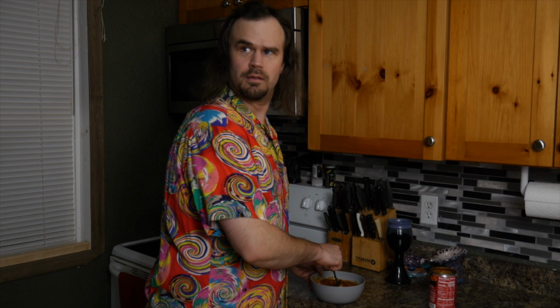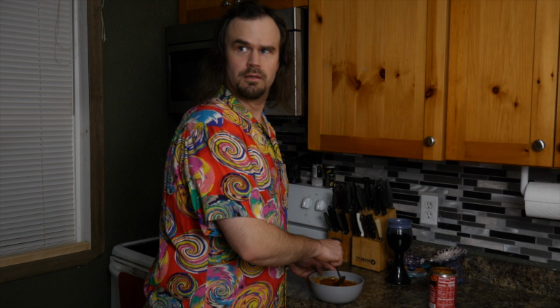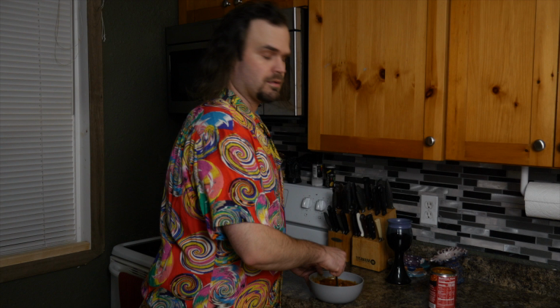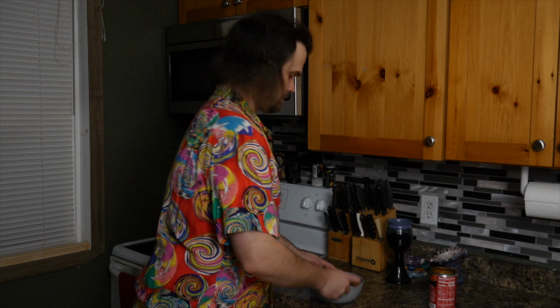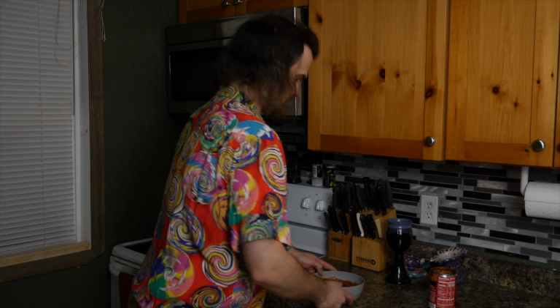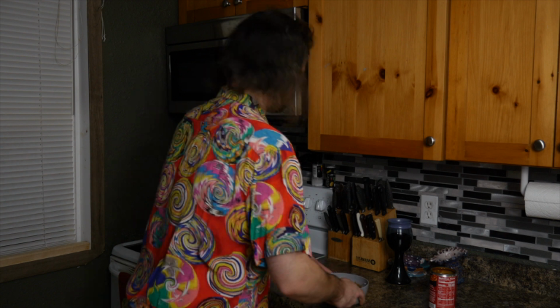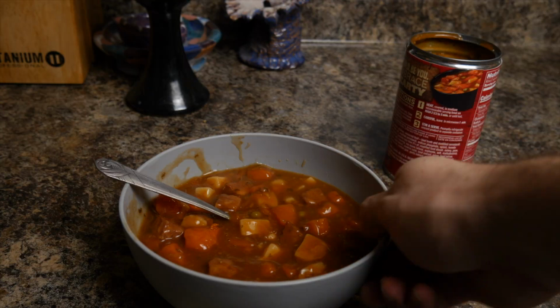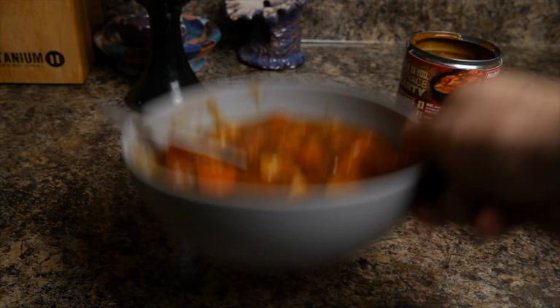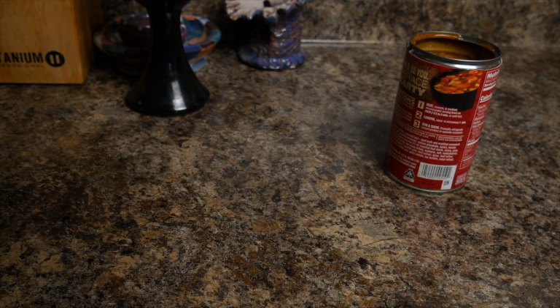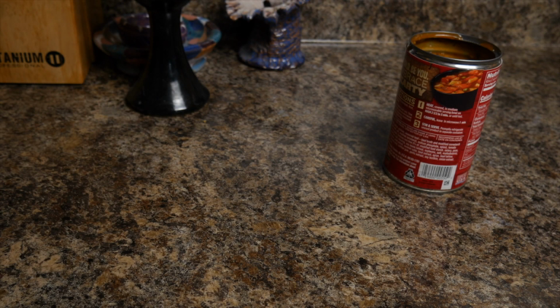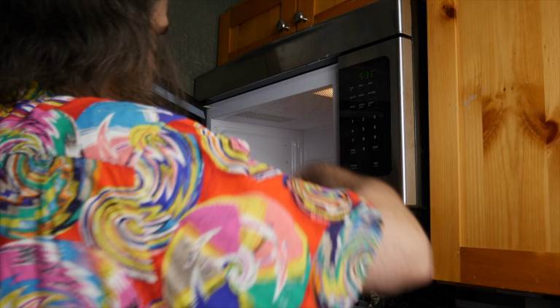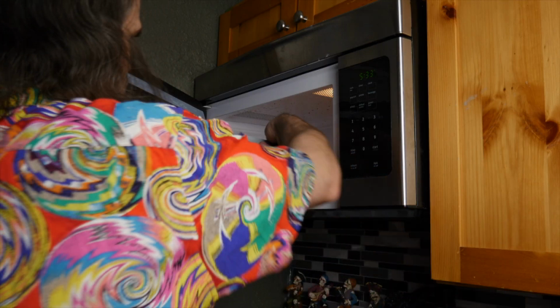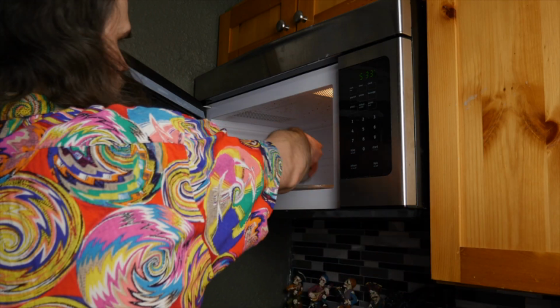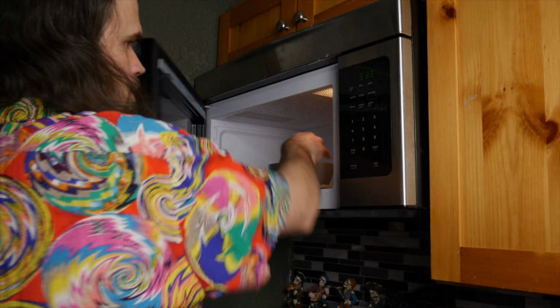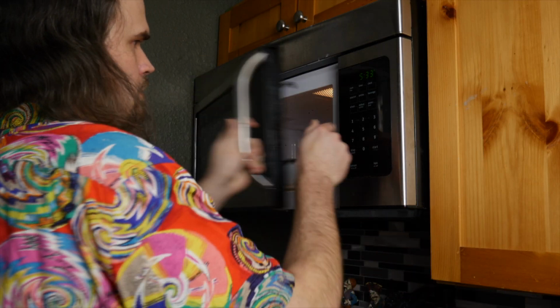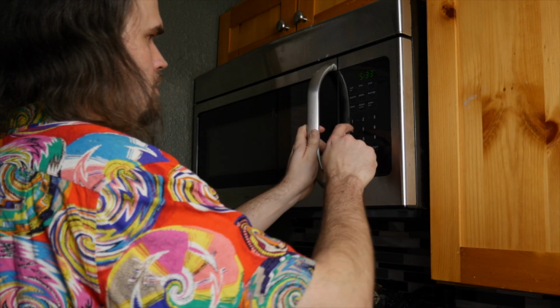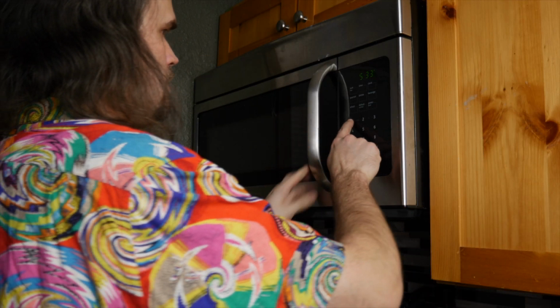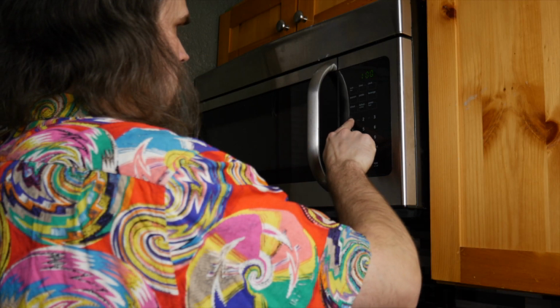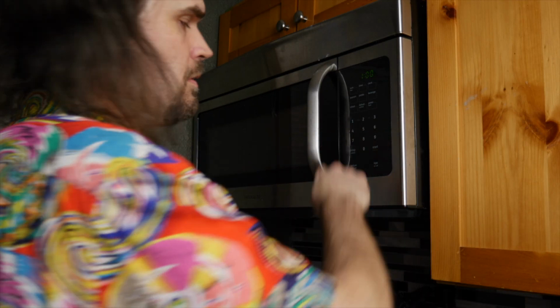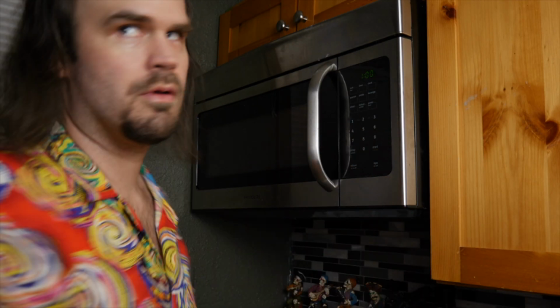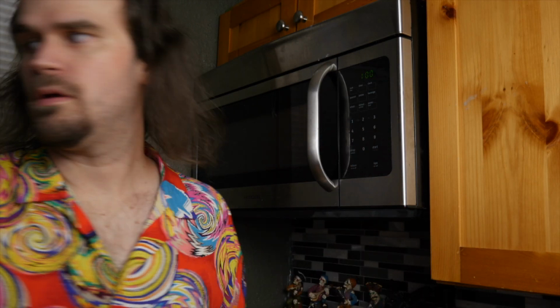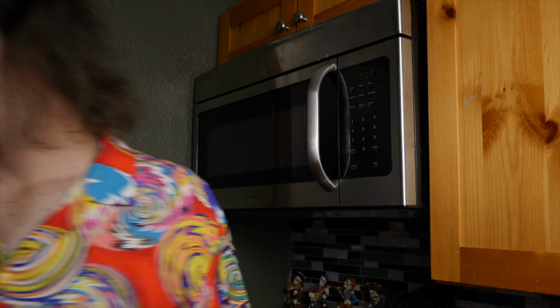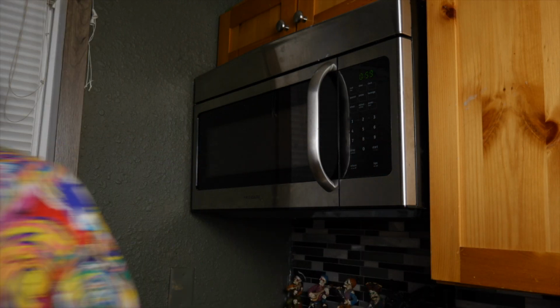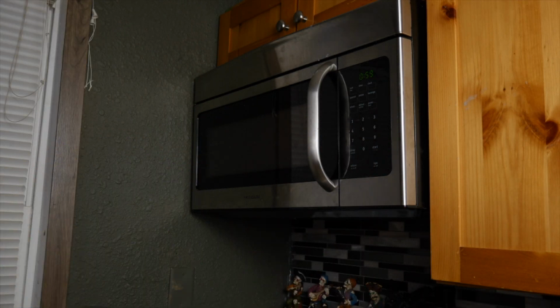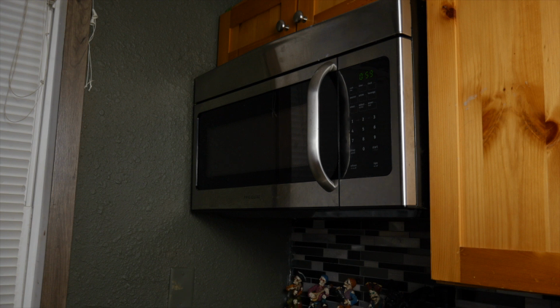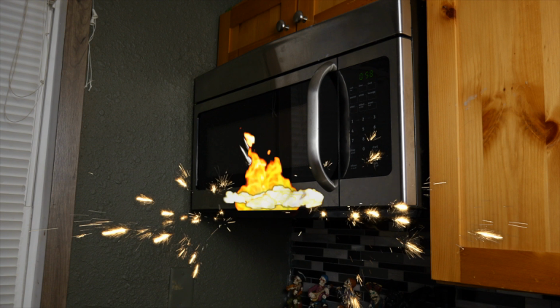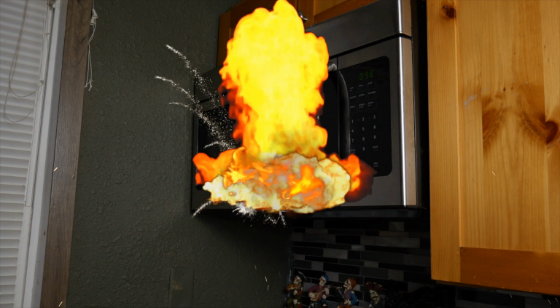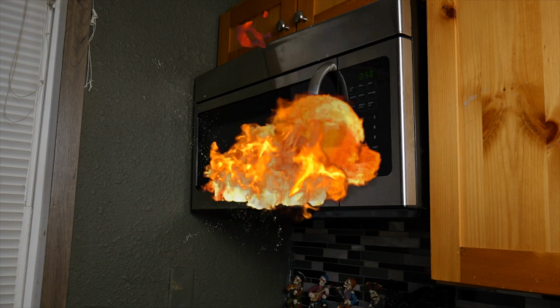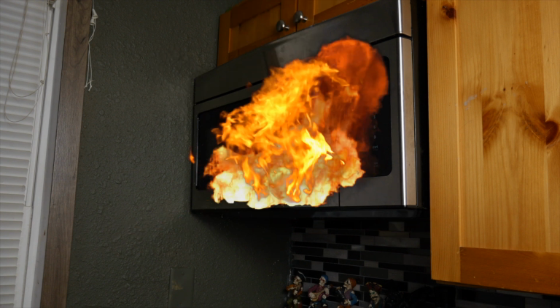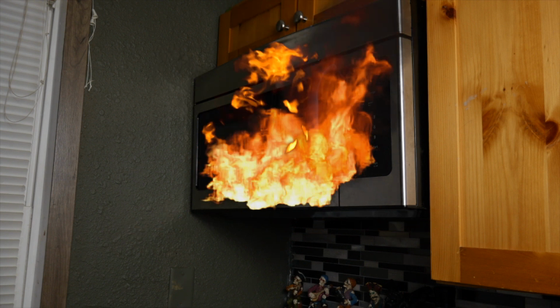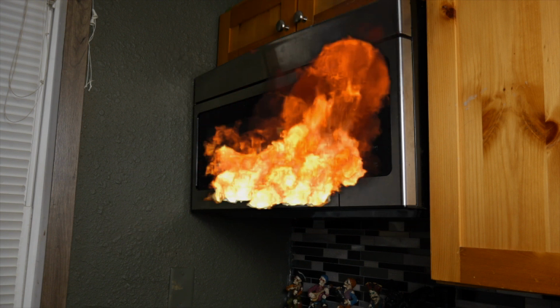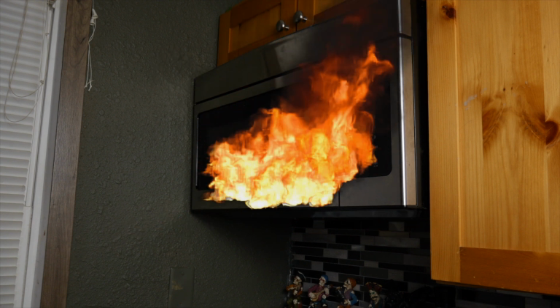When you're warming up food in the microwave, don't be a jerk — remove any metal utensils from the bowl before you put it in the microwave and turn it on.